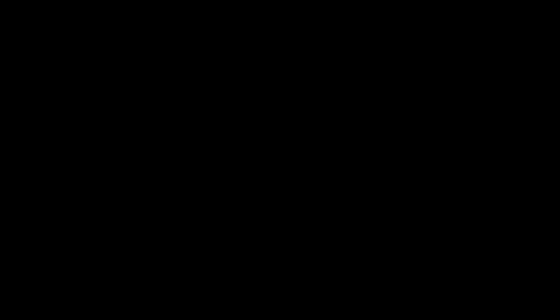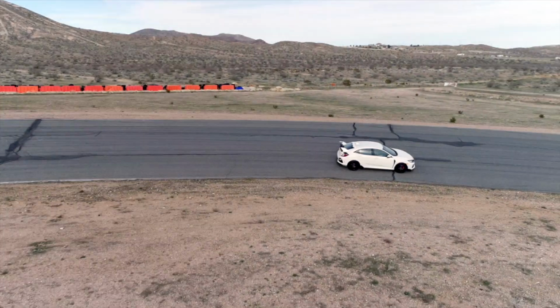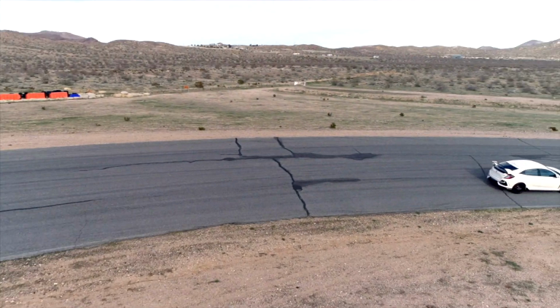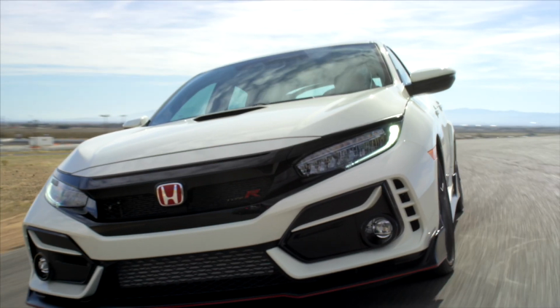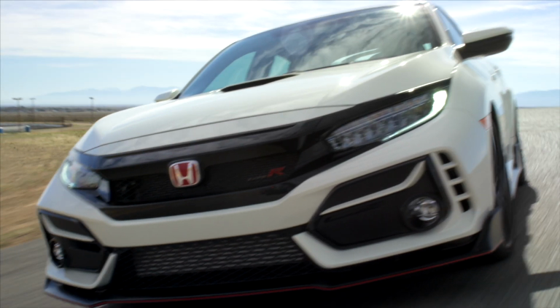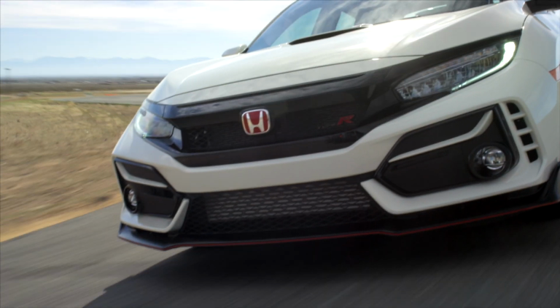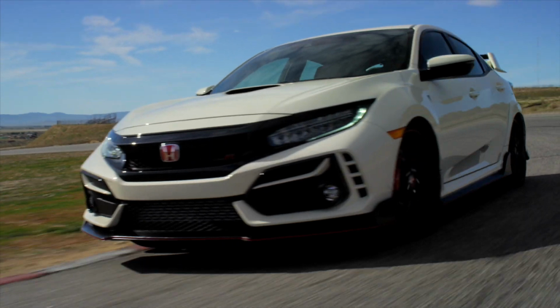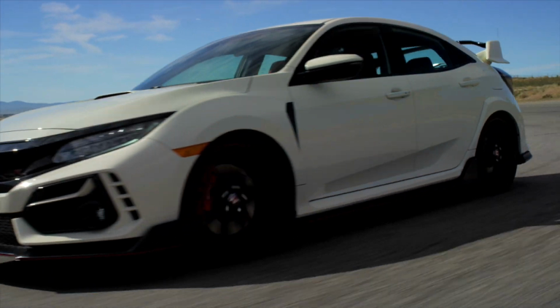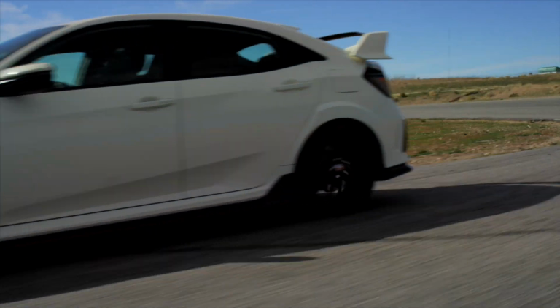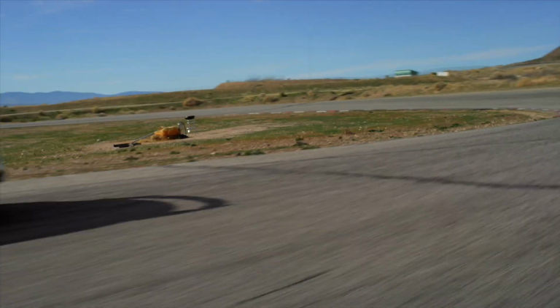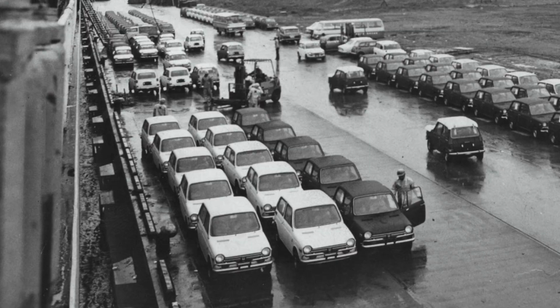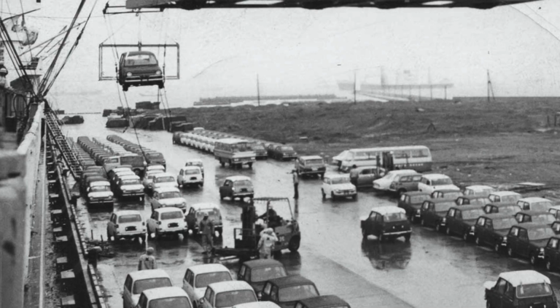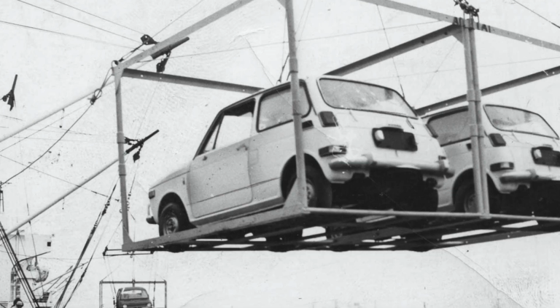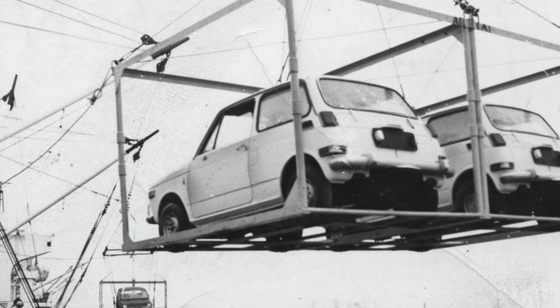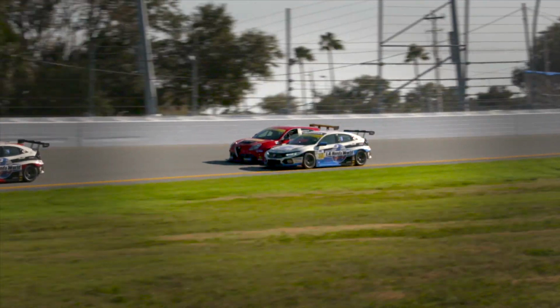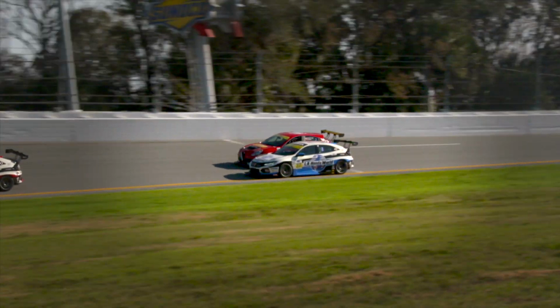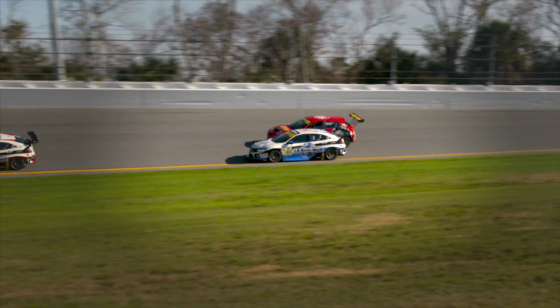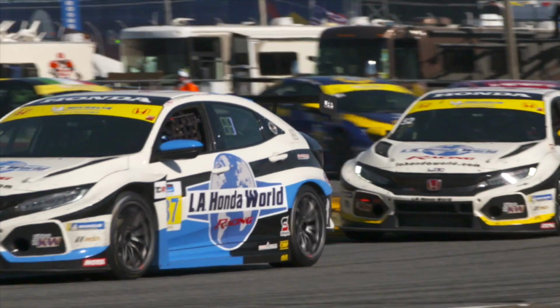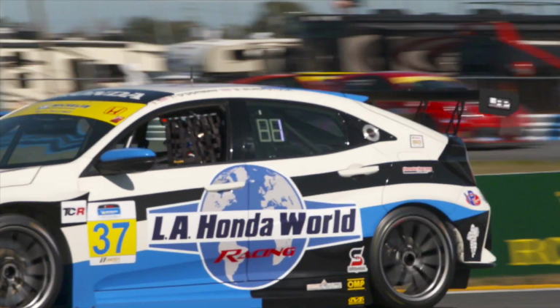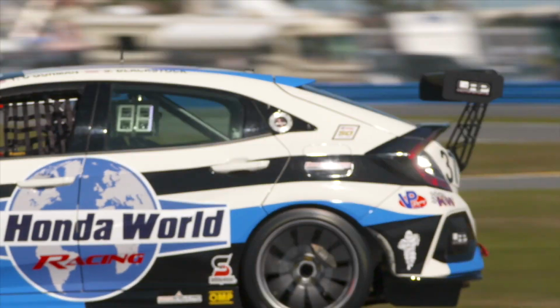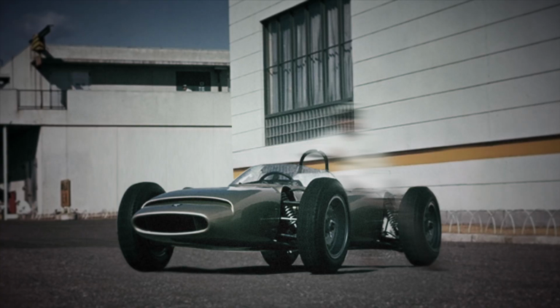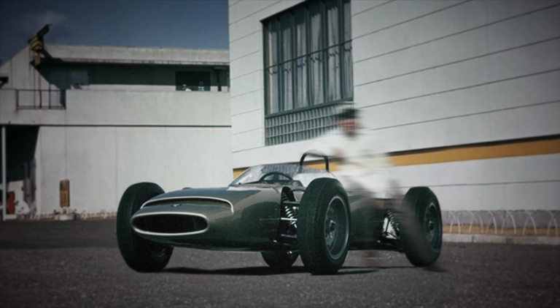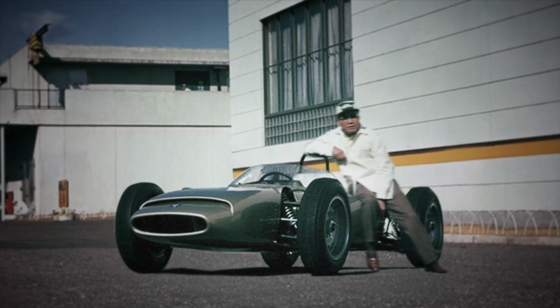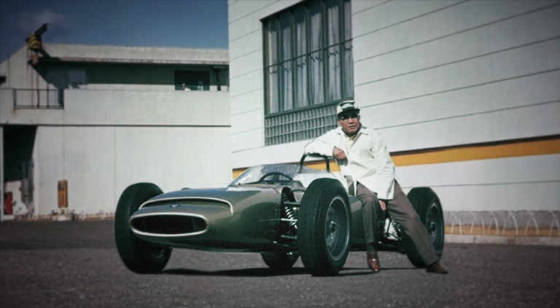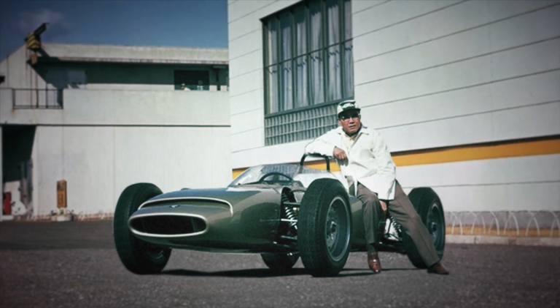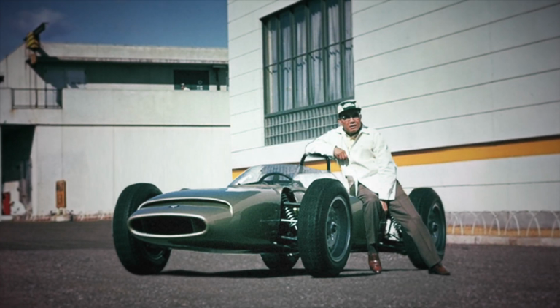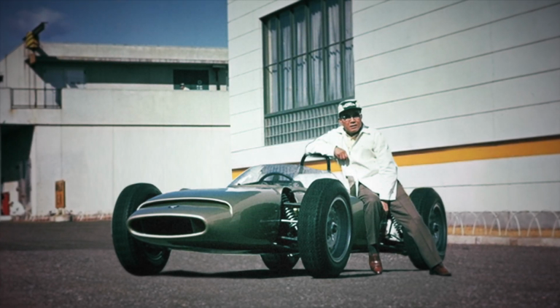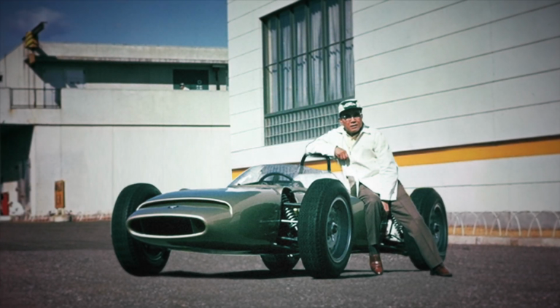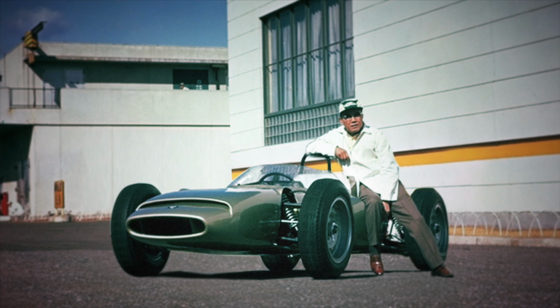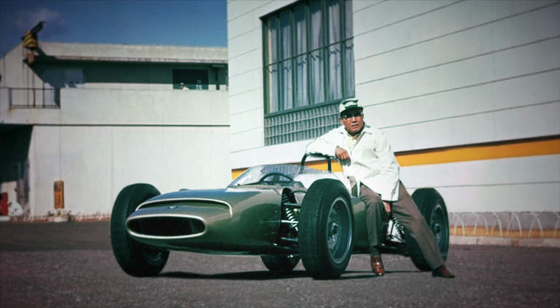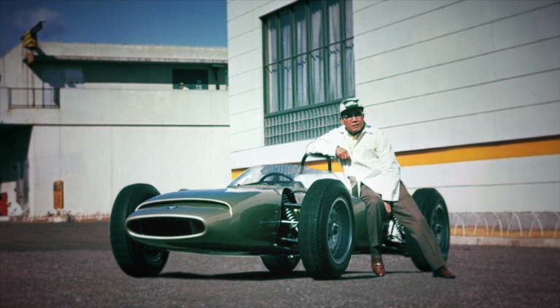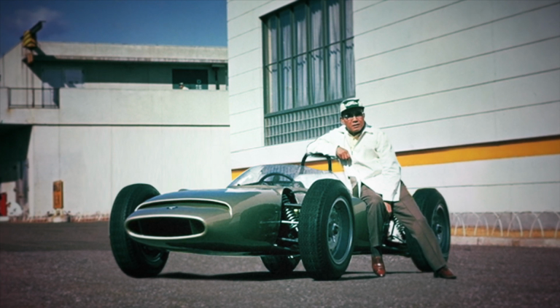At Honda, our dreams are always revving, from our earliest beginnings in Japan to the joy of motorsports today. For Mr. Honda, this all meant one thing: delivering on the joy of driving every day.